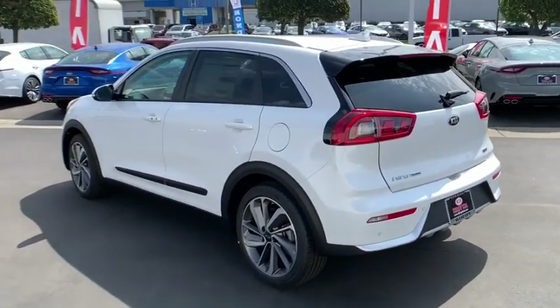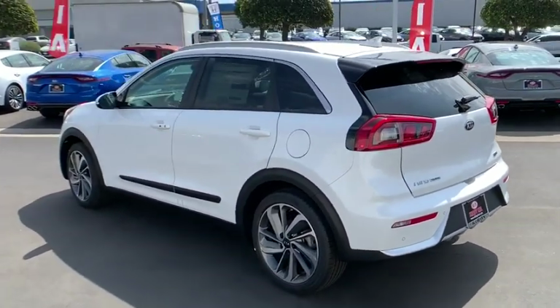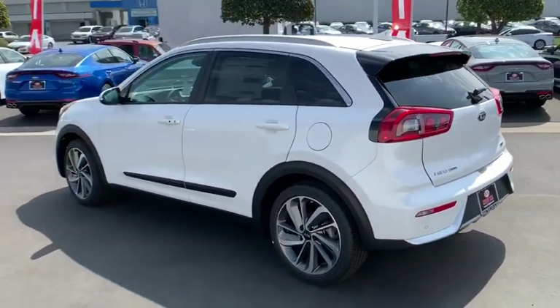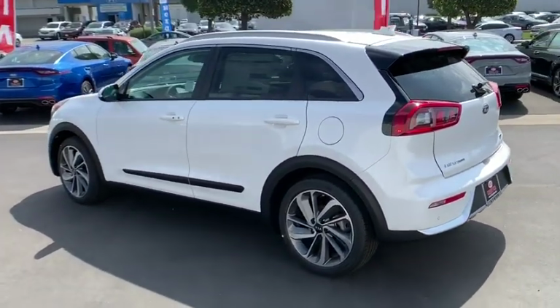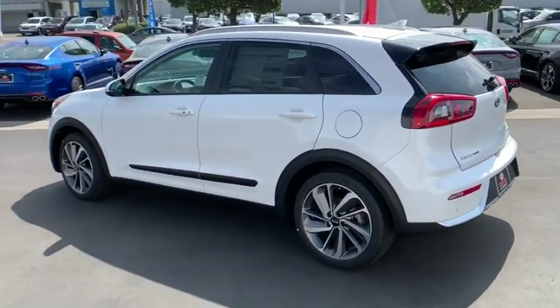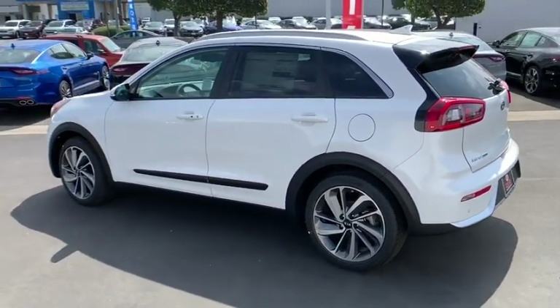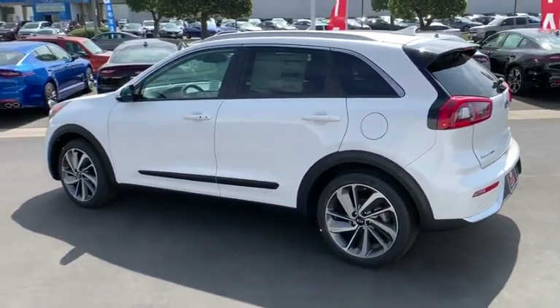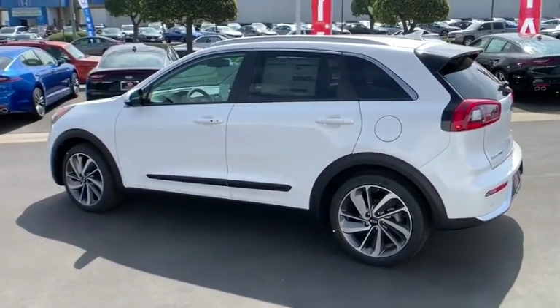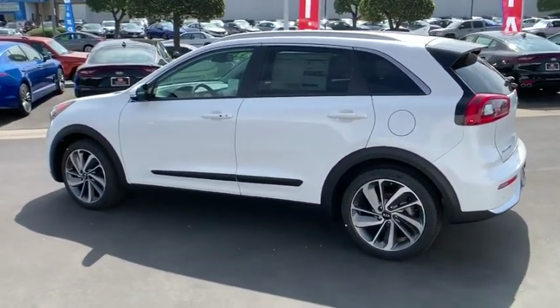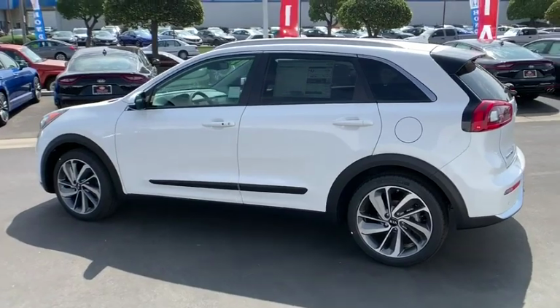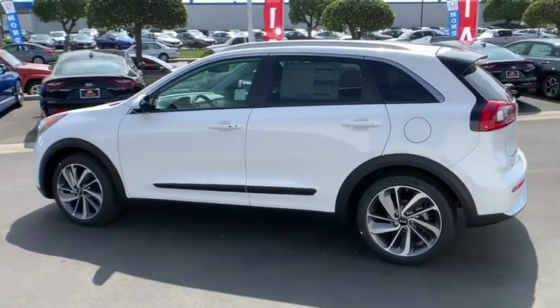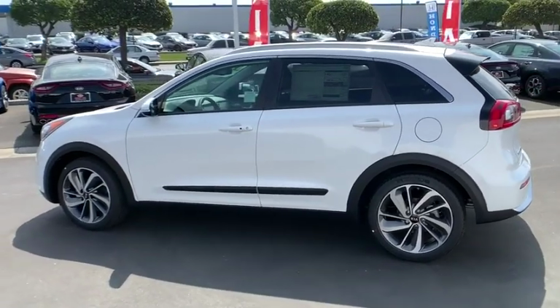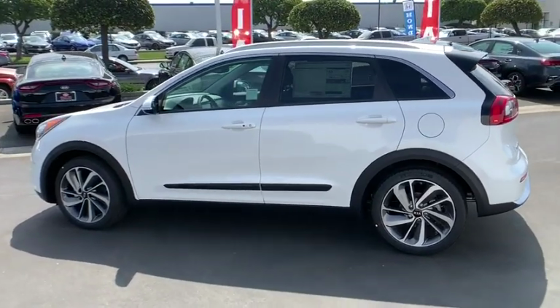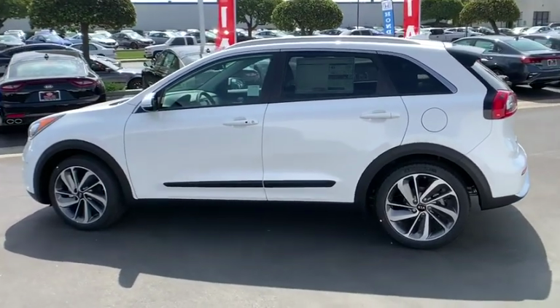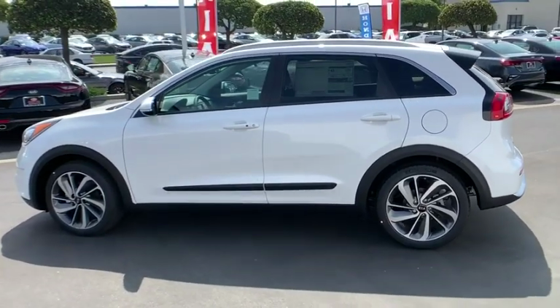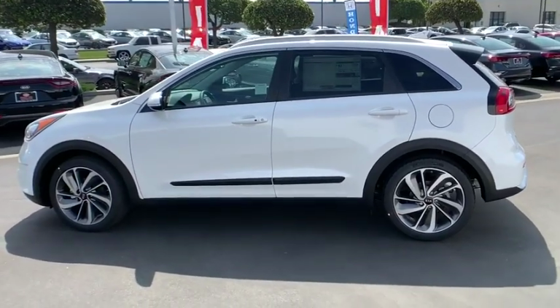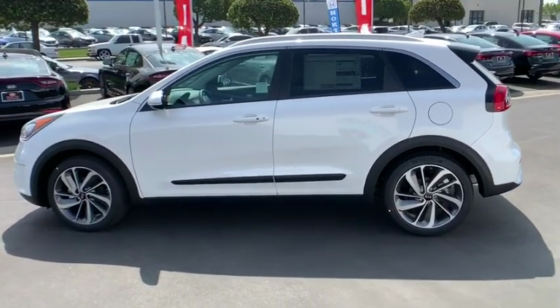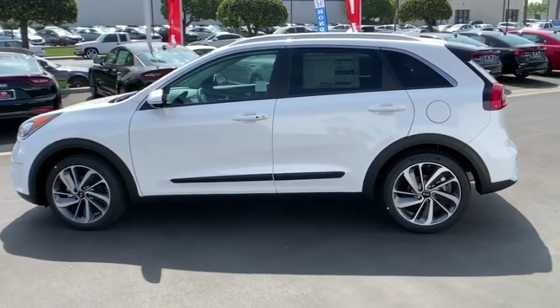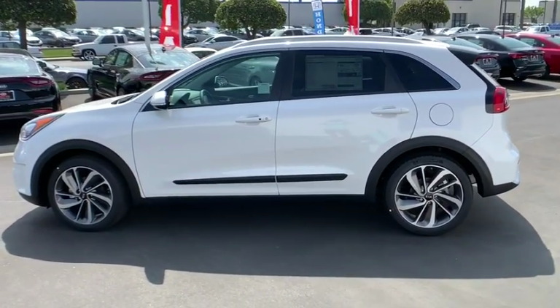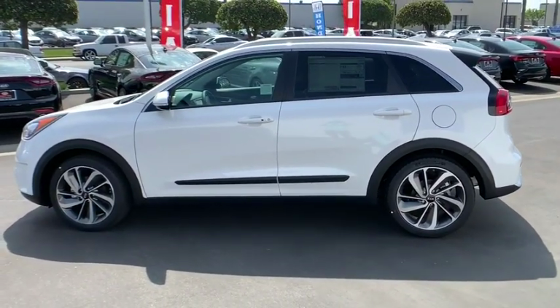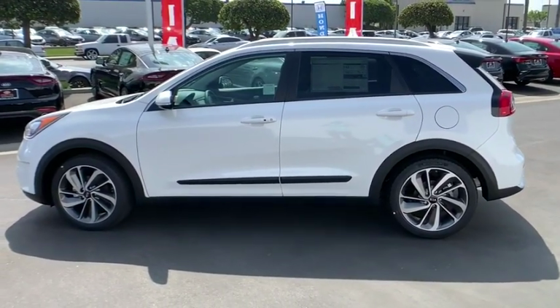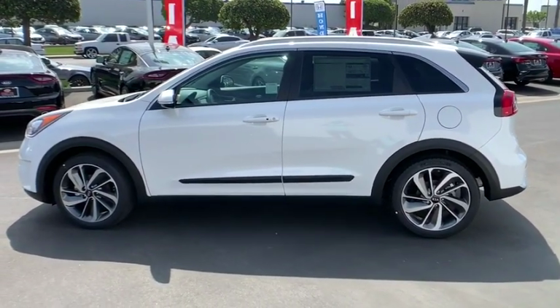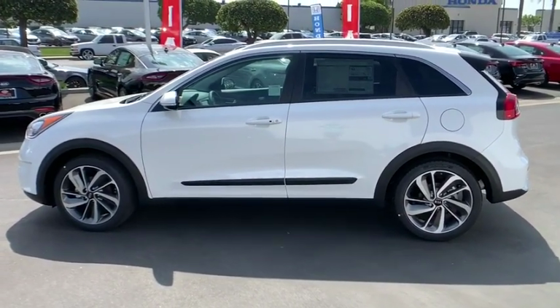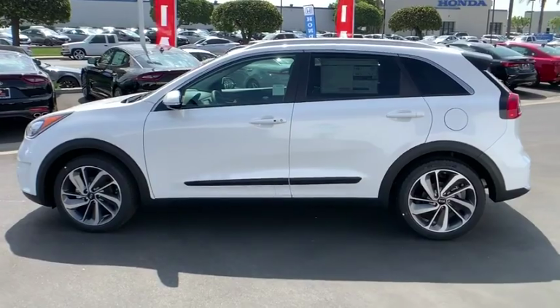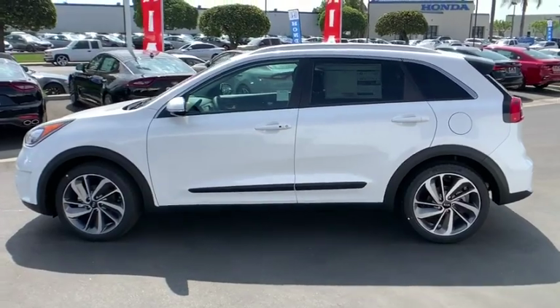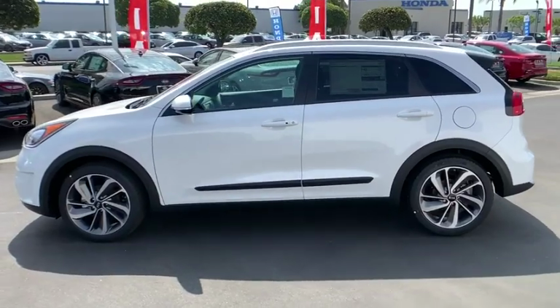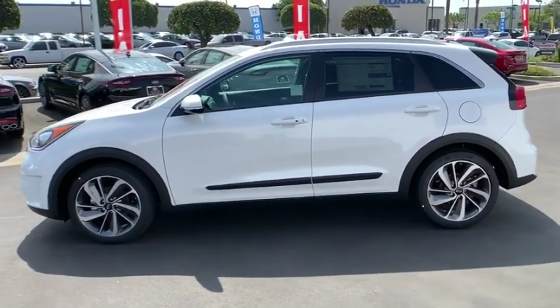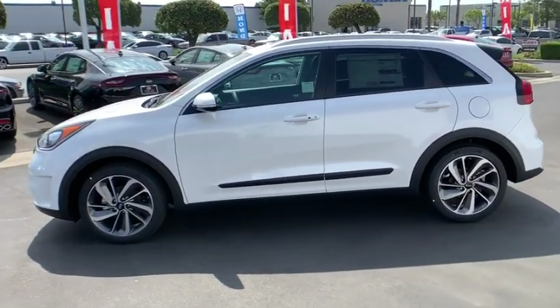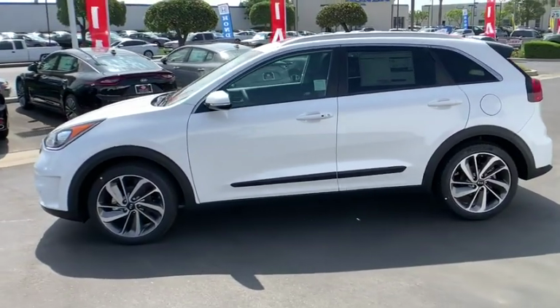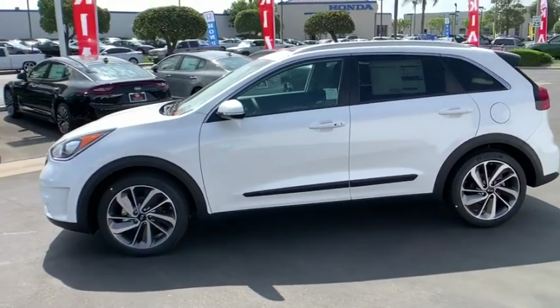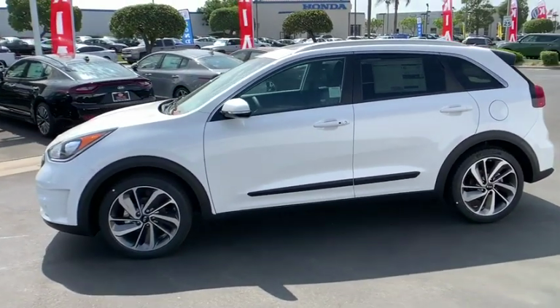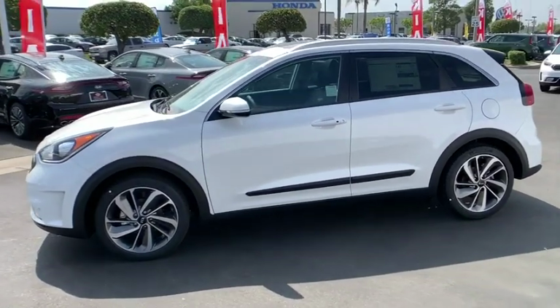Electronic stability control, security system, trip computer, brake assist, tachometer, carpeted floor mats, overhead console, power moonroof. Drive away with a great deal on this vehicle. Call or stop in today.